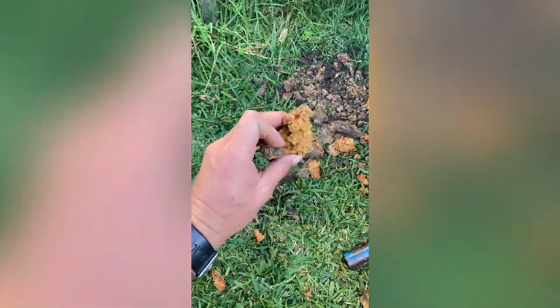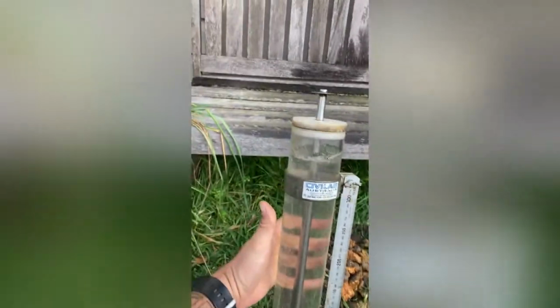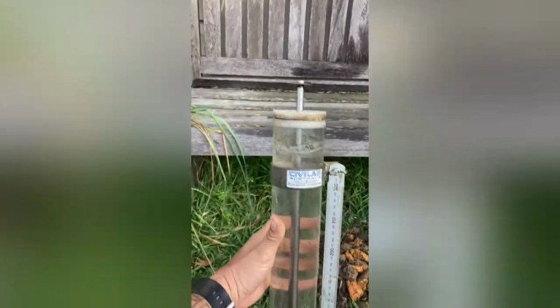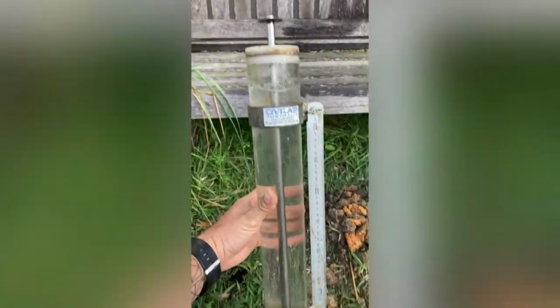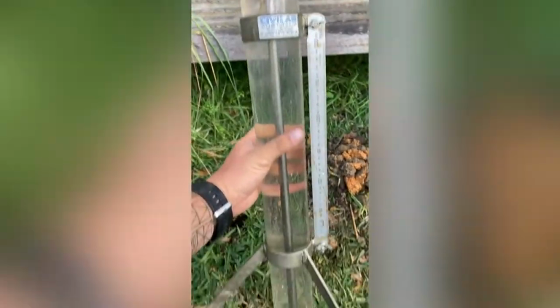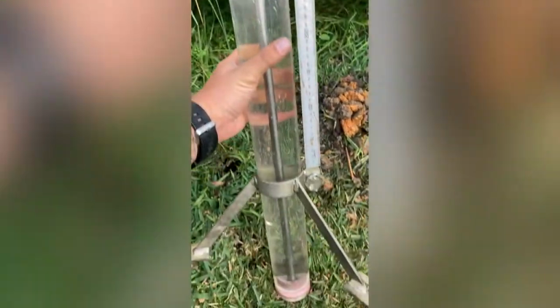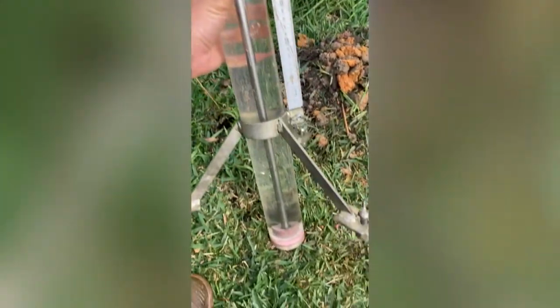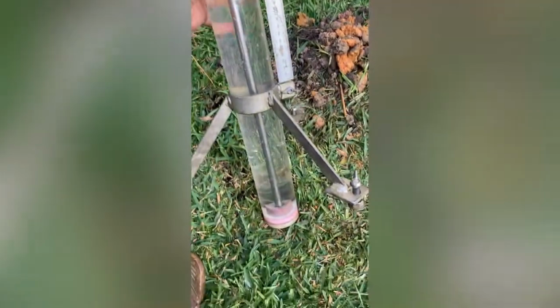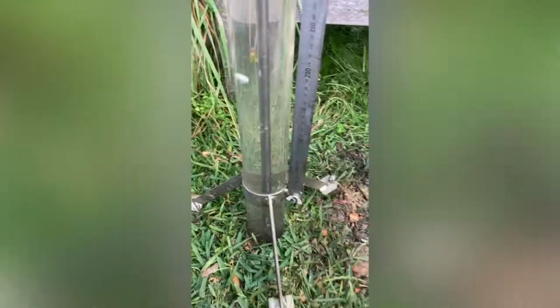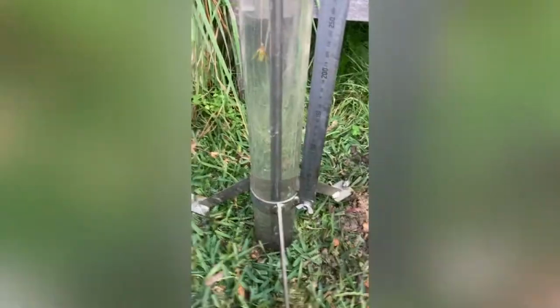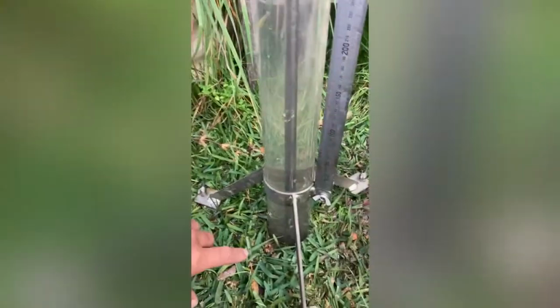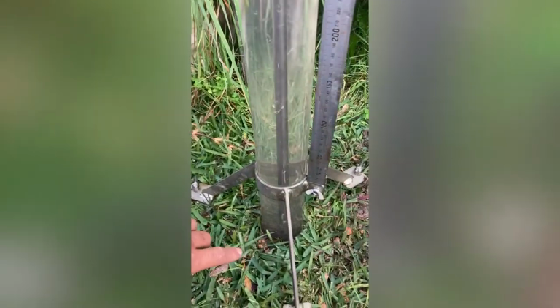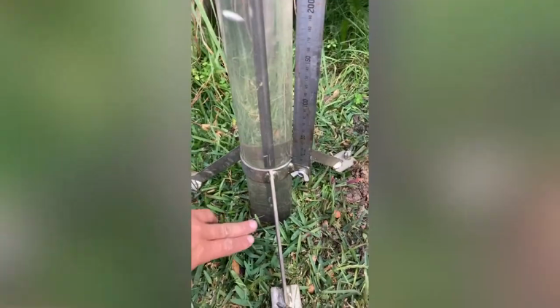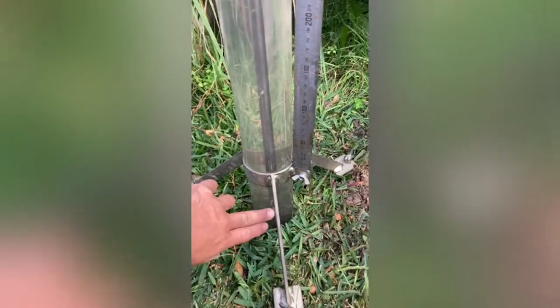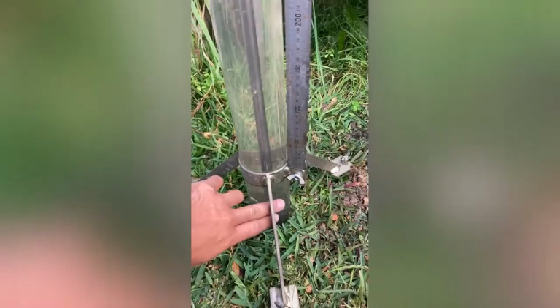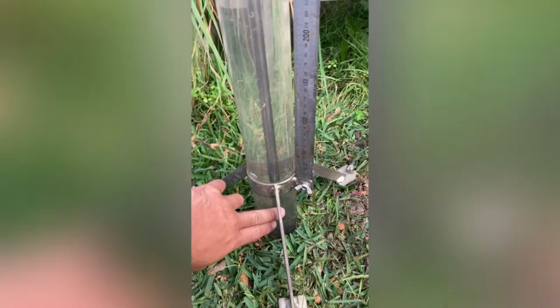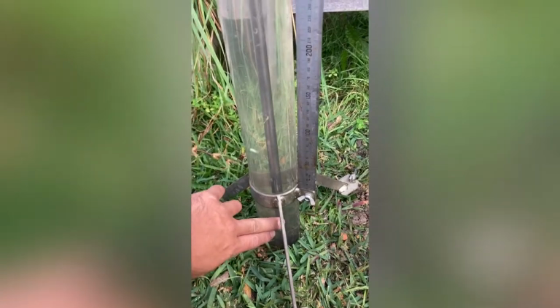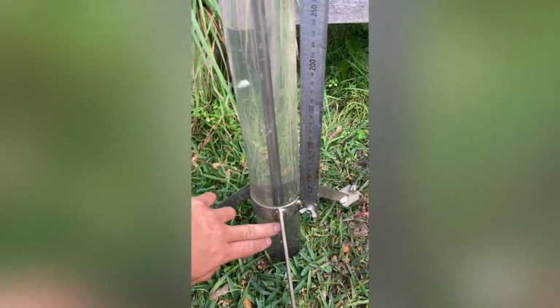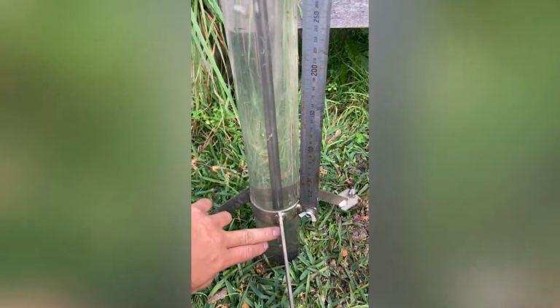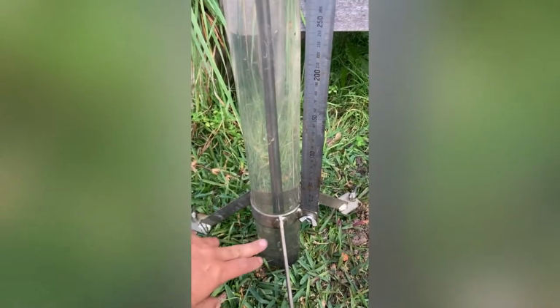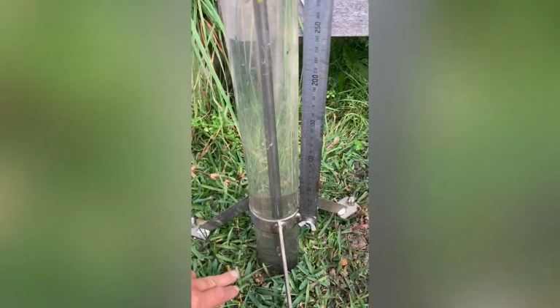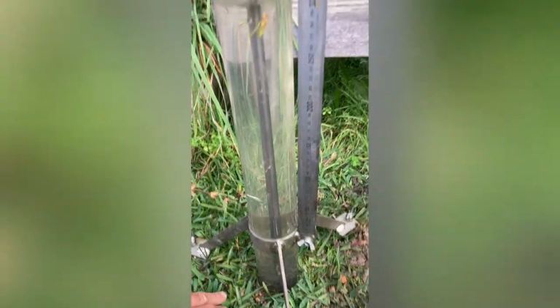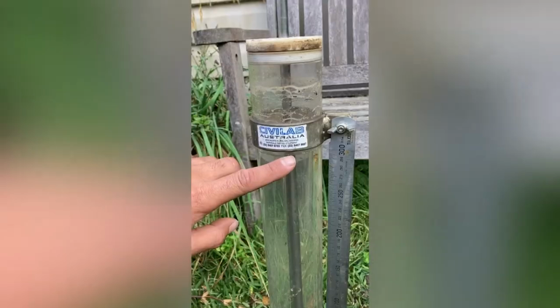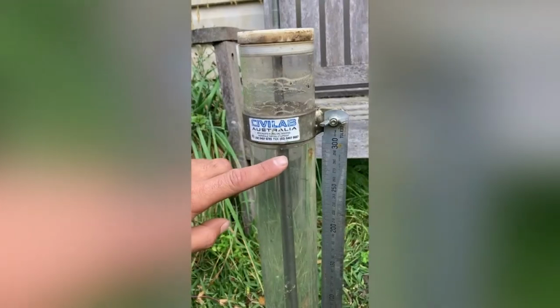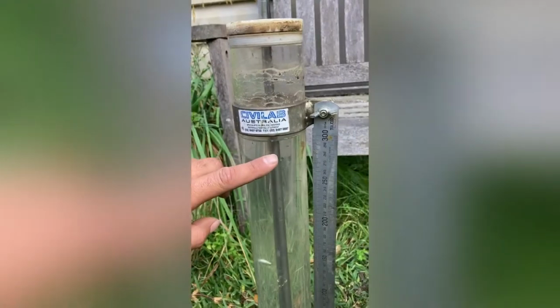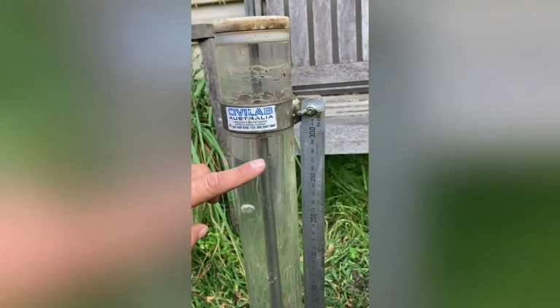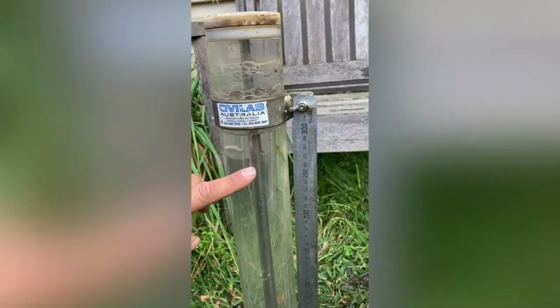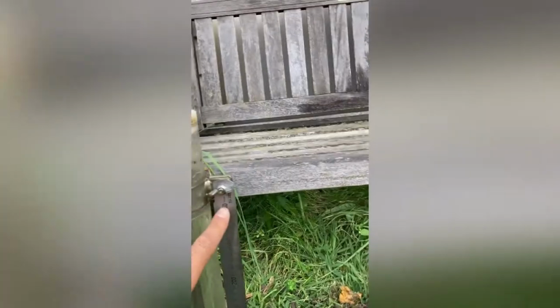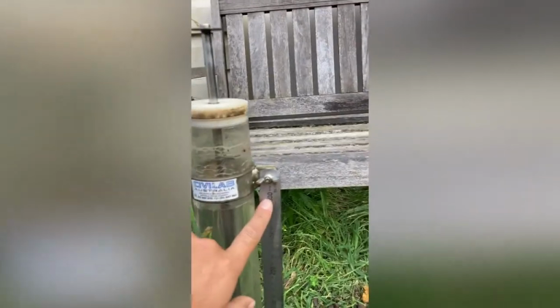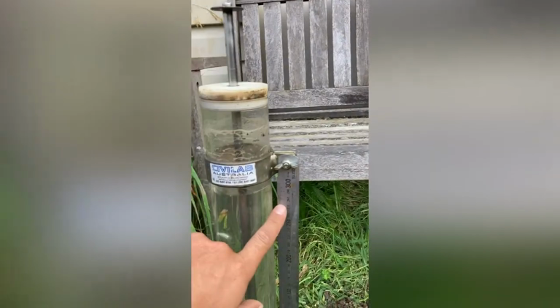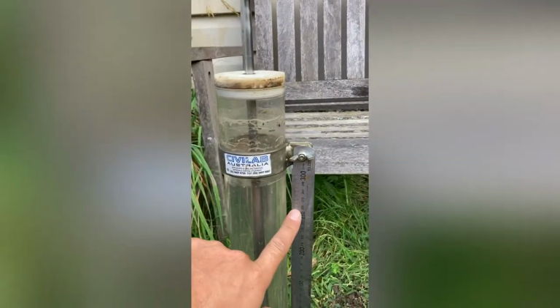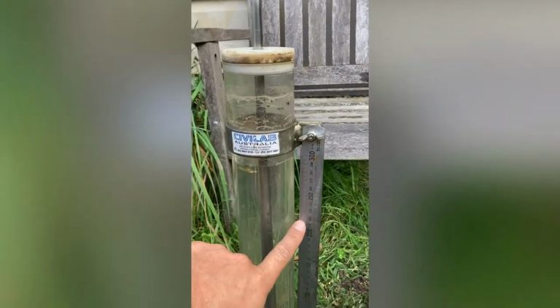We've filled up the whole permeability apparatus. Now that the water level is at the very bottom of this tube, as the water soaks into the ground it'll slowly just drain through here. So we'll see how far it's gone down the ruler.